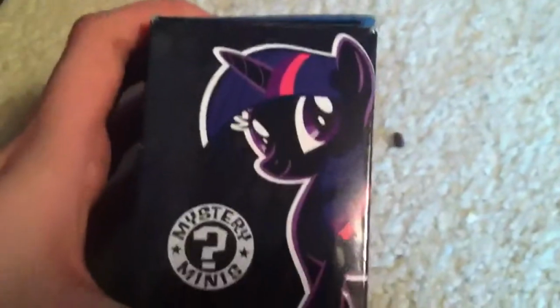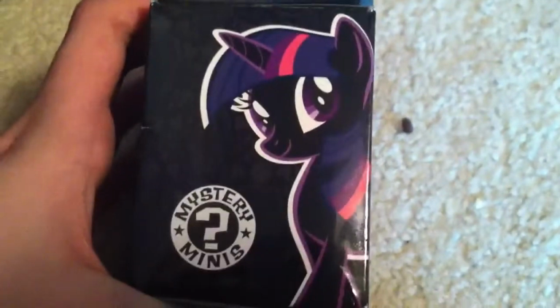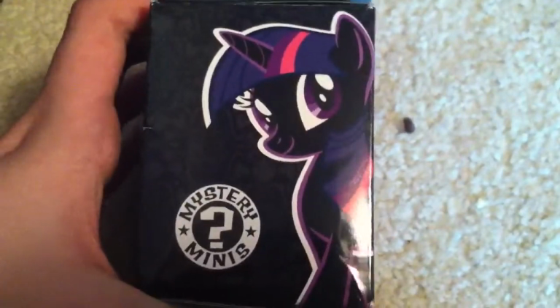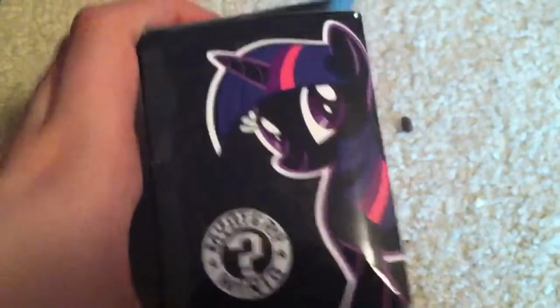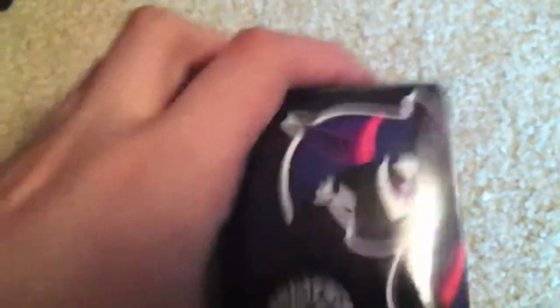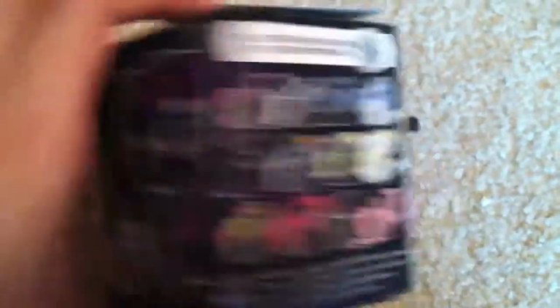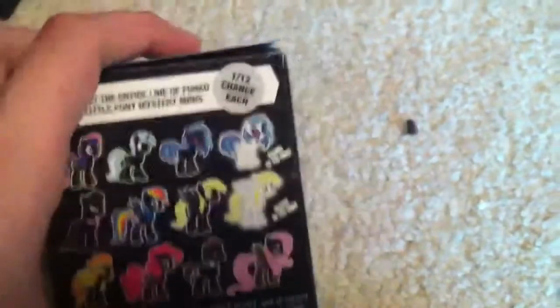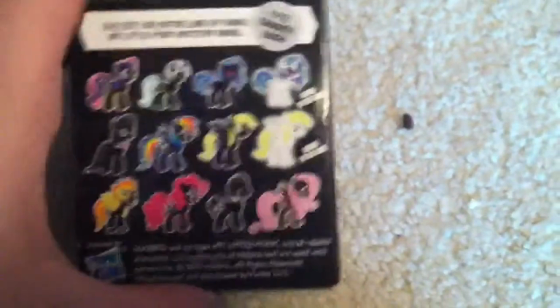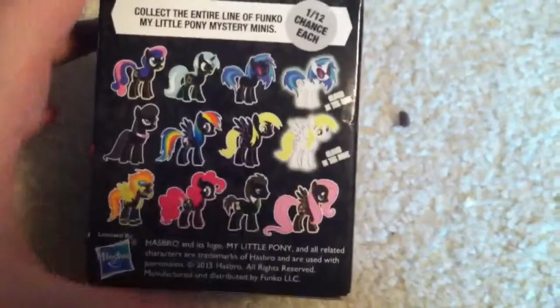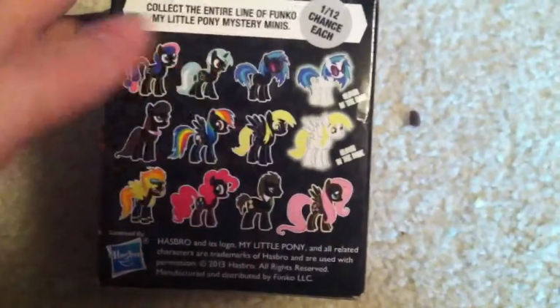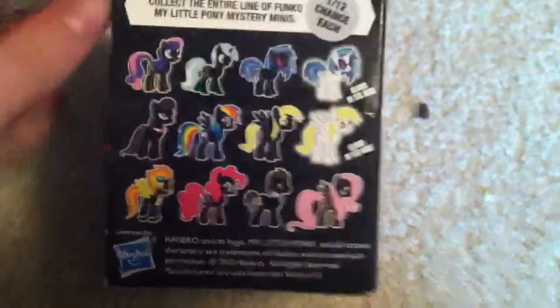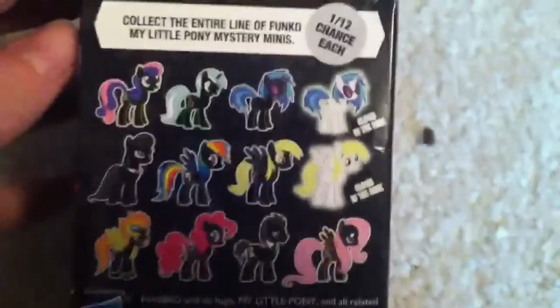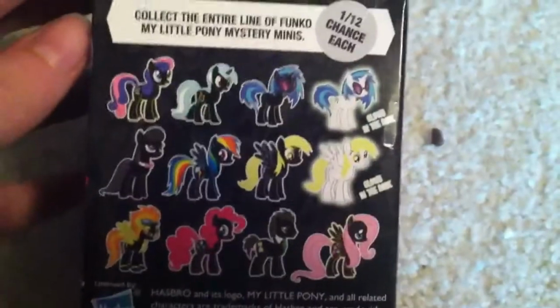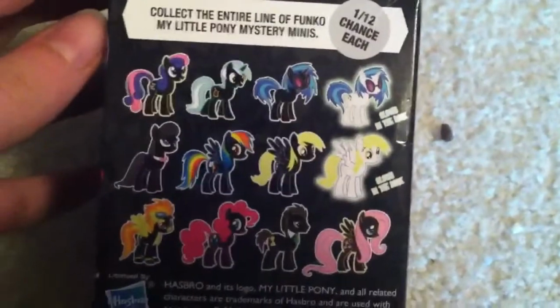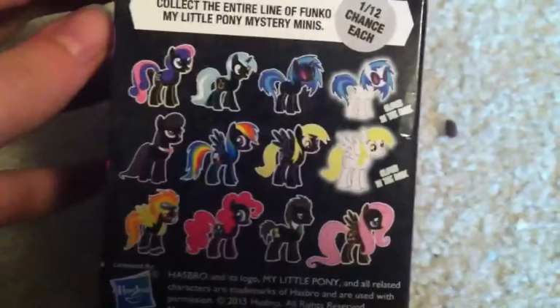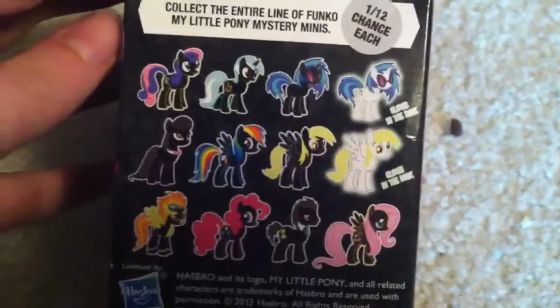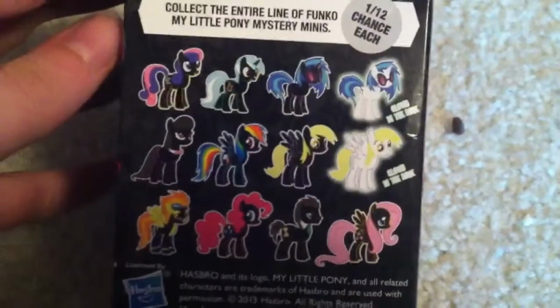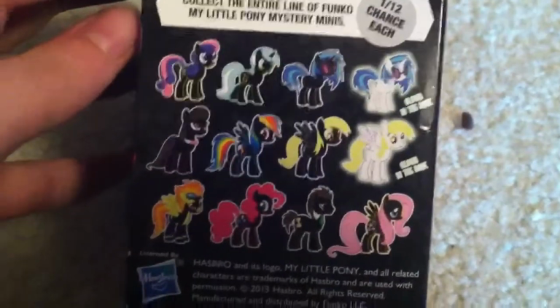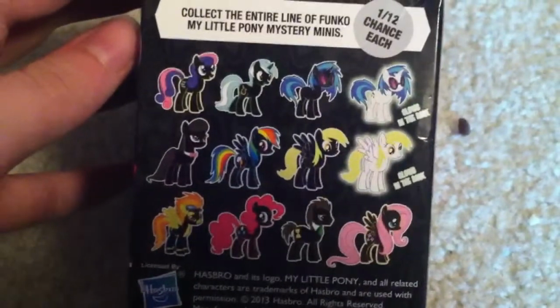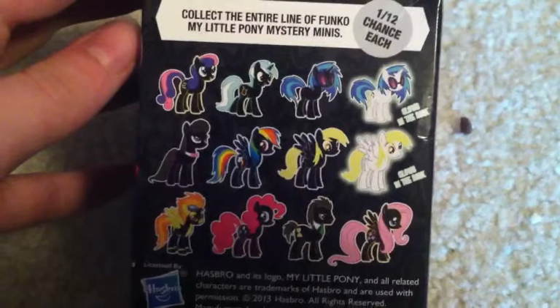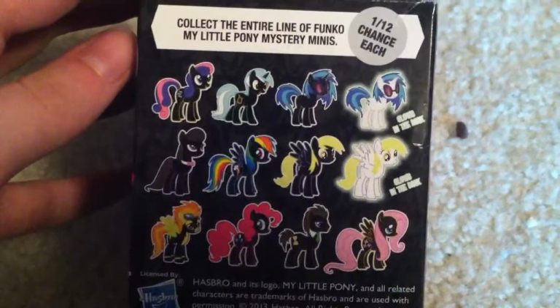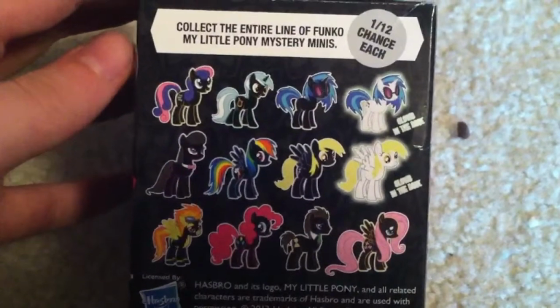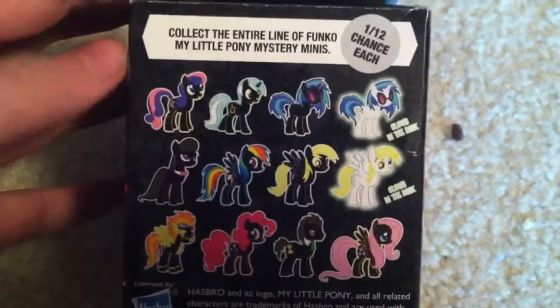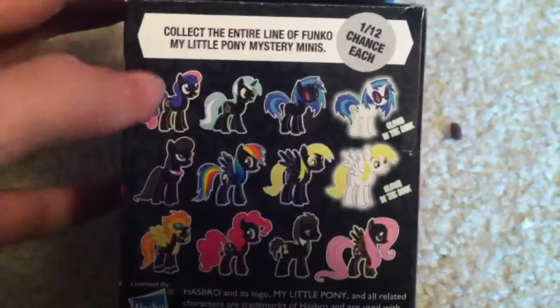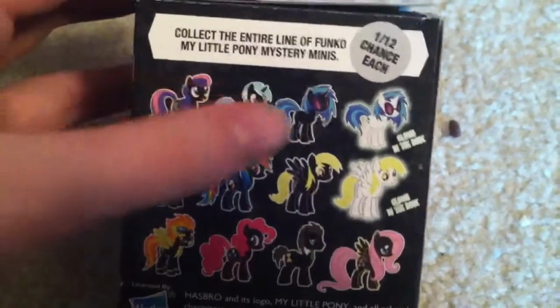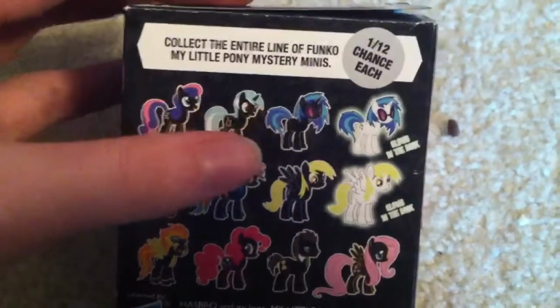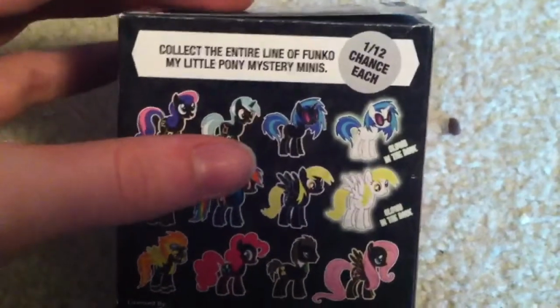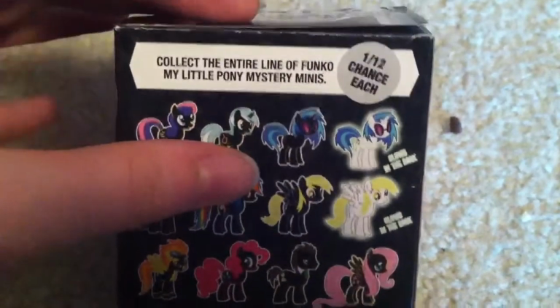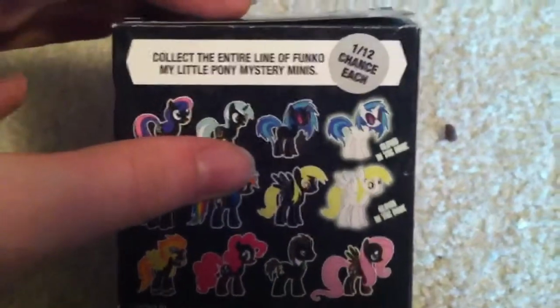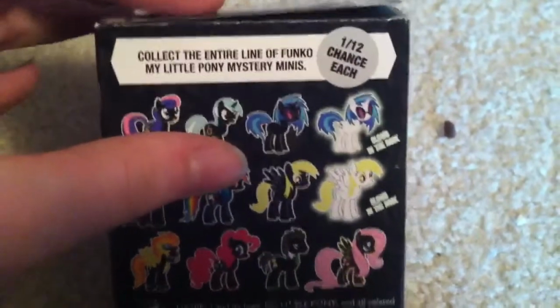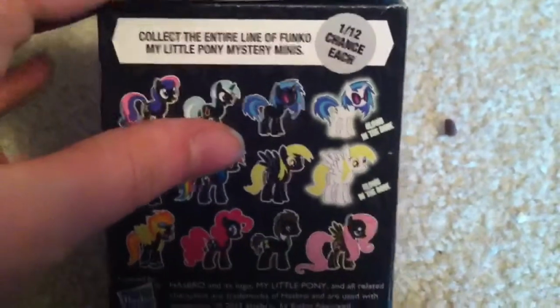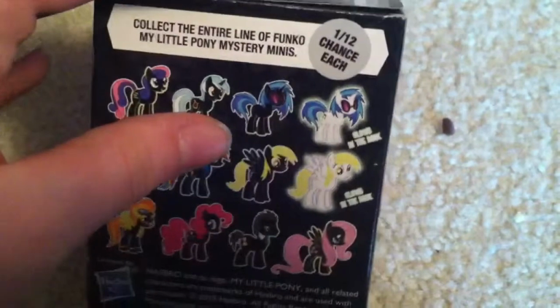Here's the side packaging with Twilight, who is going to come out in the next wave of Funko figures. Here's the back of the box with the options you can get, and it wants you to collect the entire ones, just like every toy product.